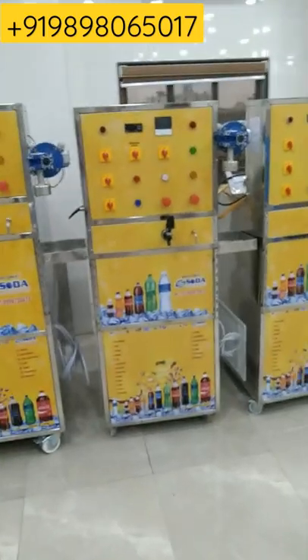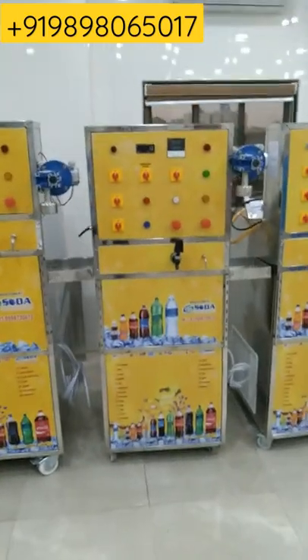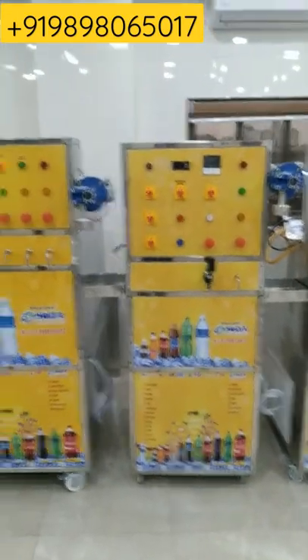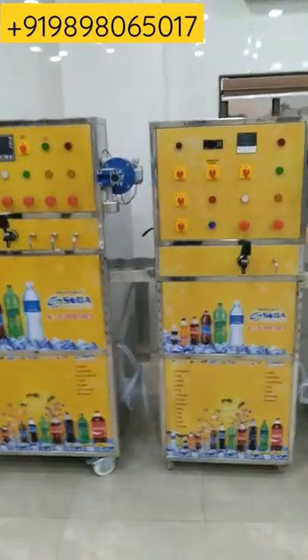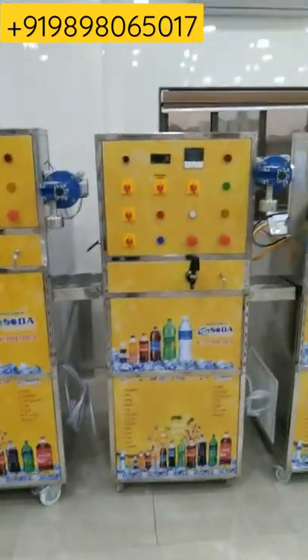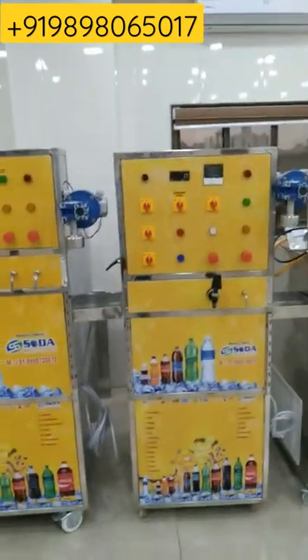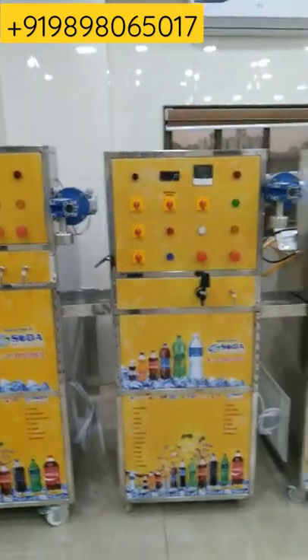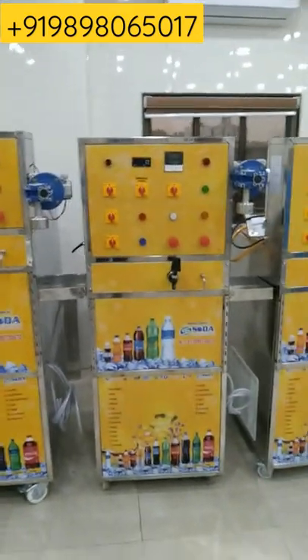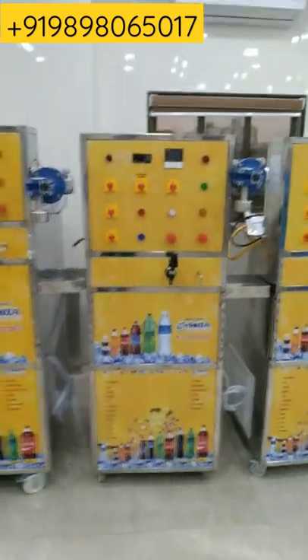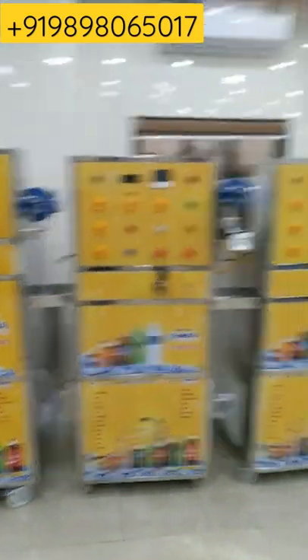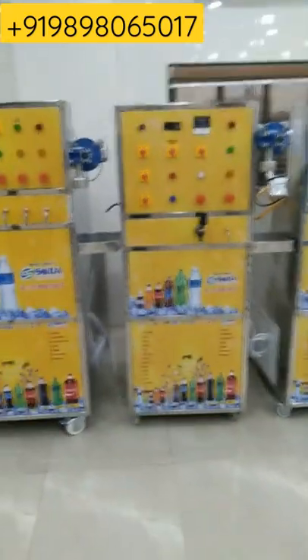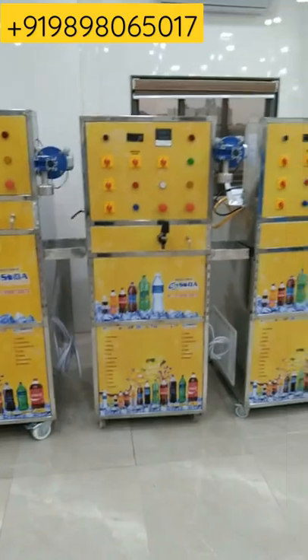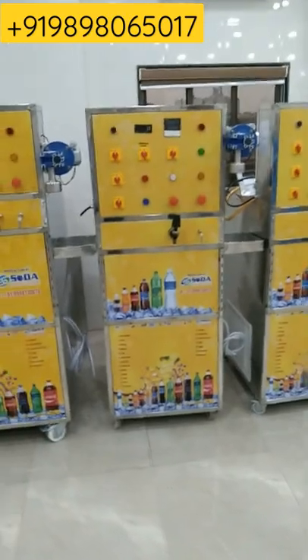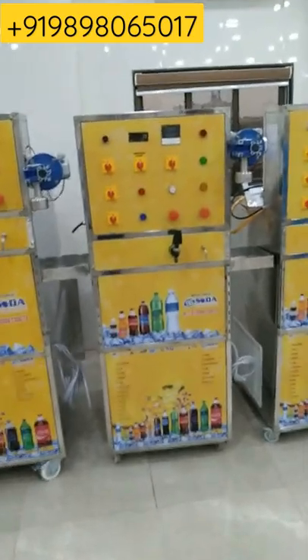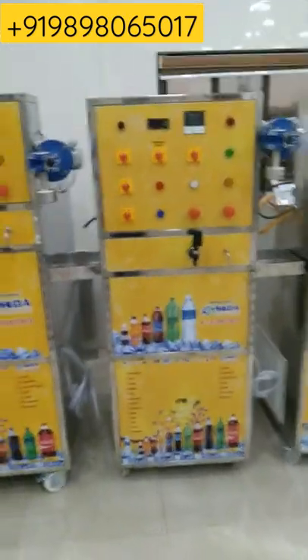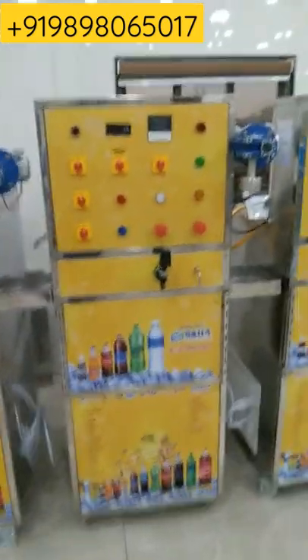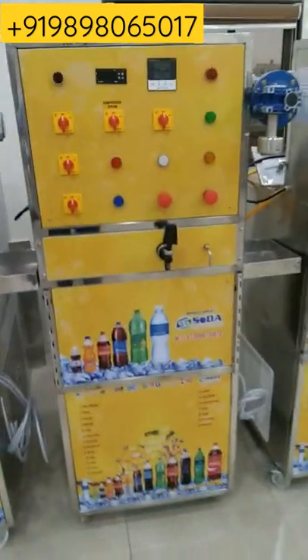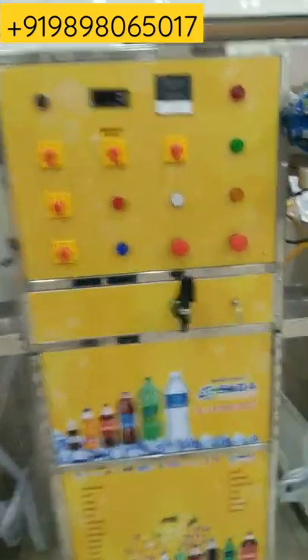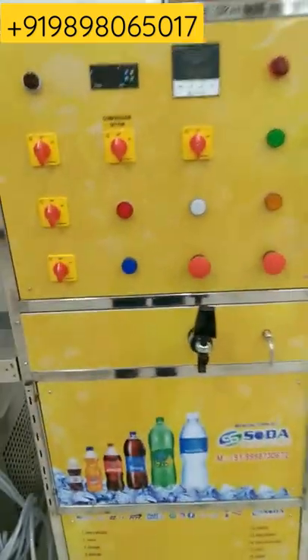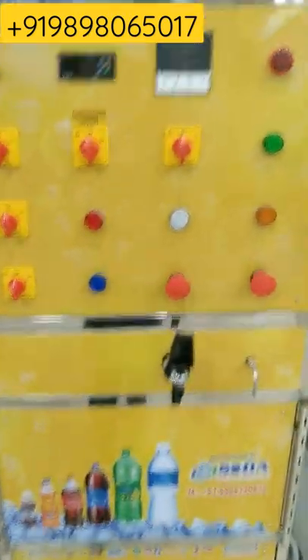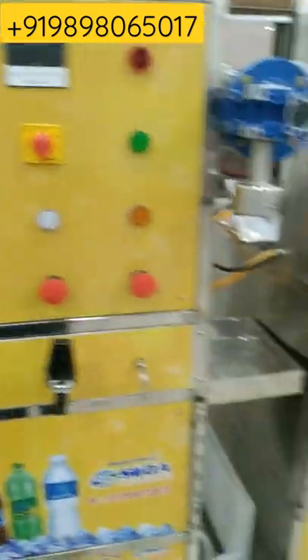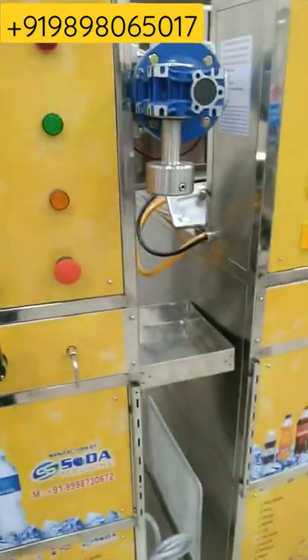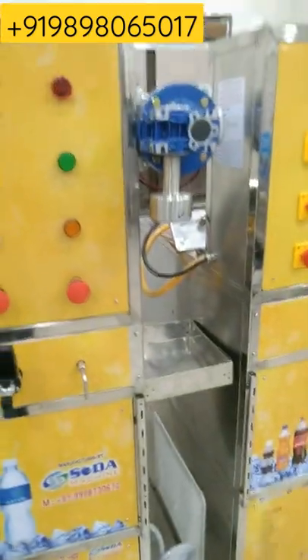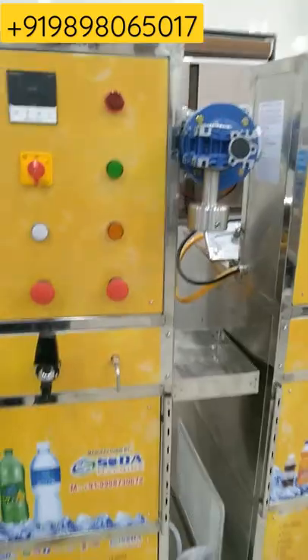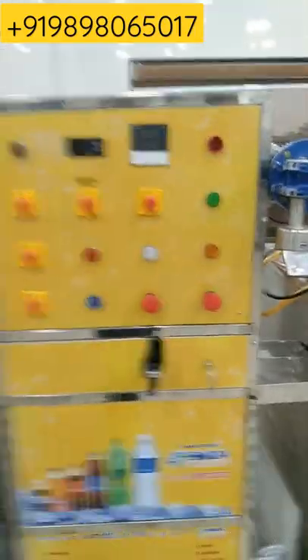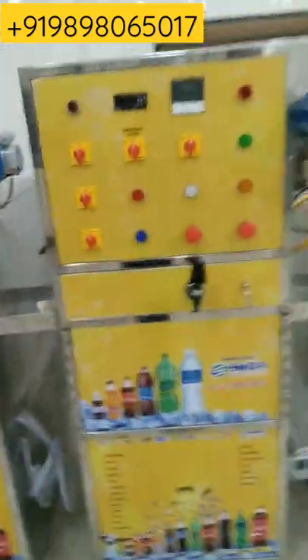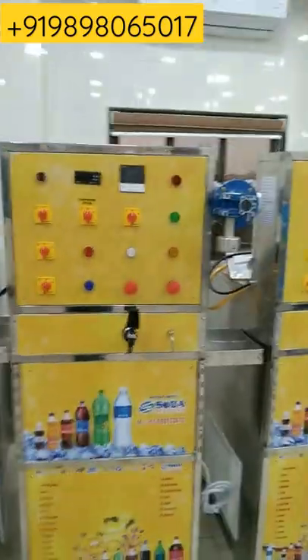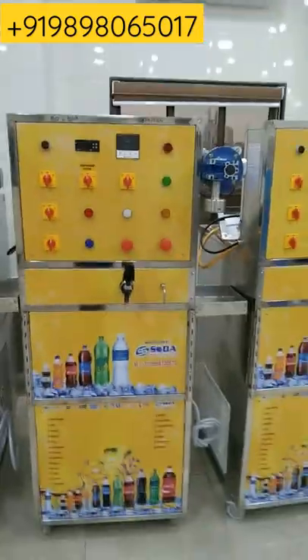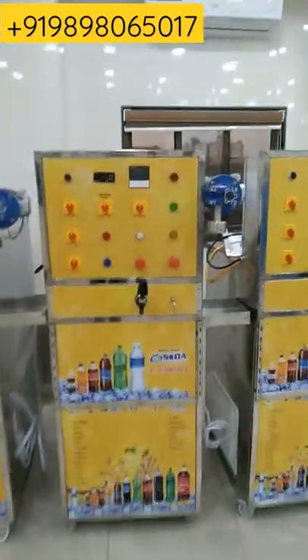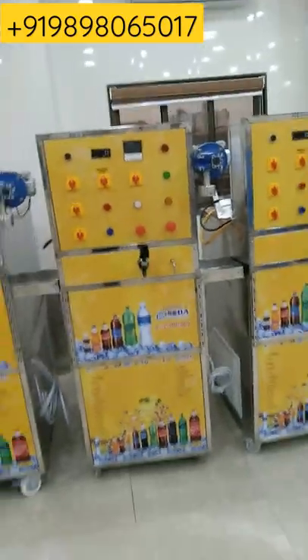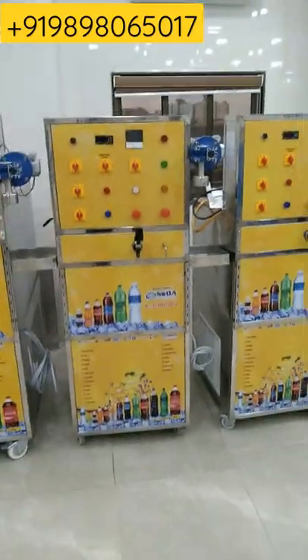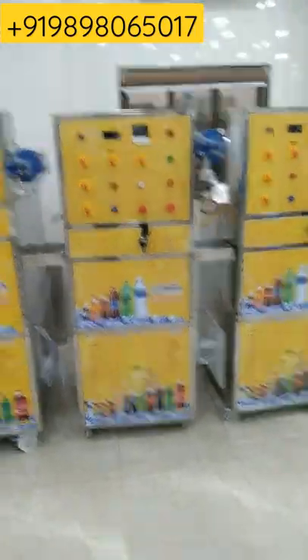Hello friends, this is a mini soda bottling plant 1+1. From this one nozzle you can do production of carbonated drink, and from this one nozzle you can fill non-carbonated drink. This is a fully stainless steel machine.